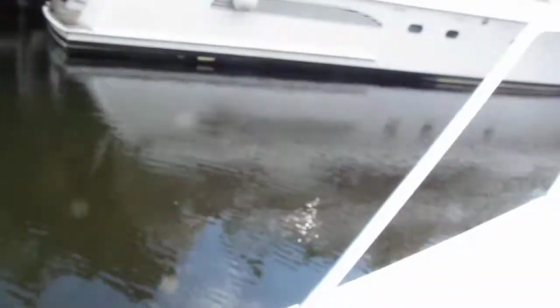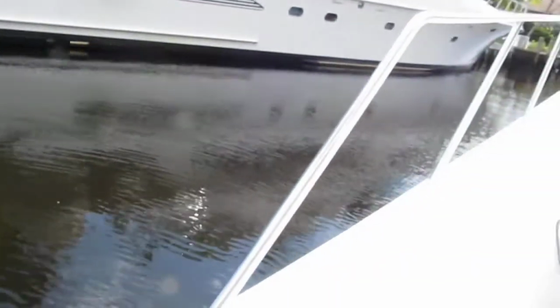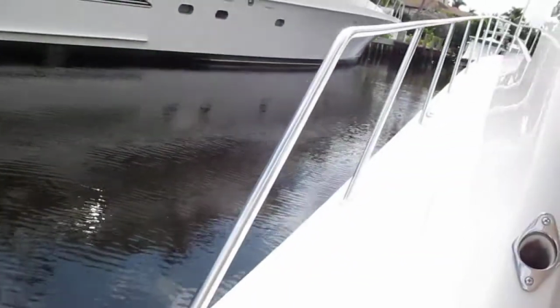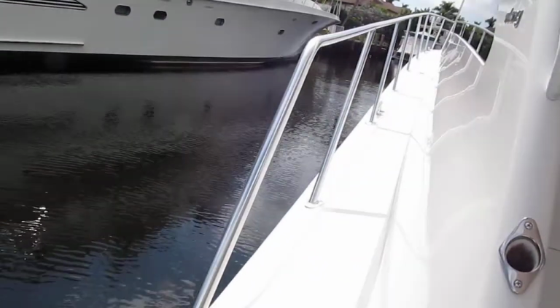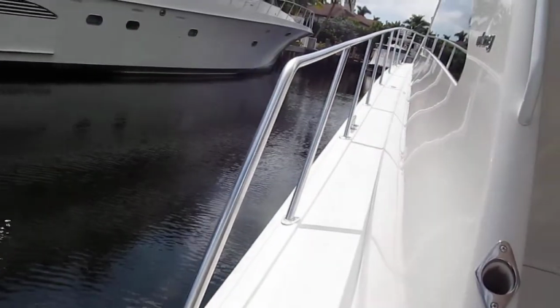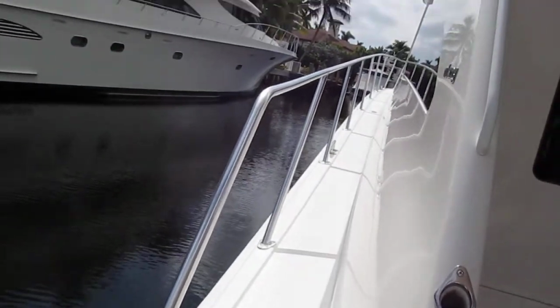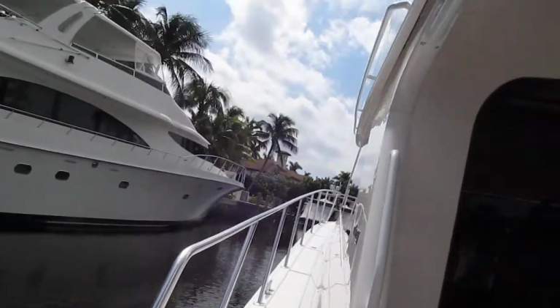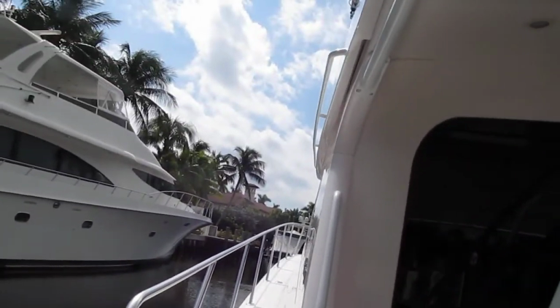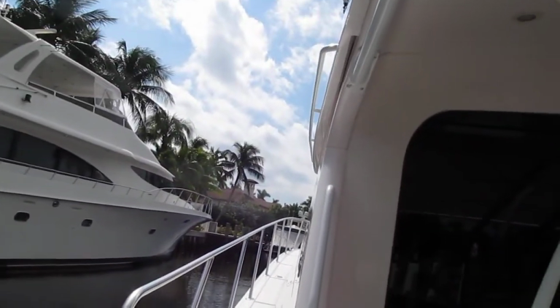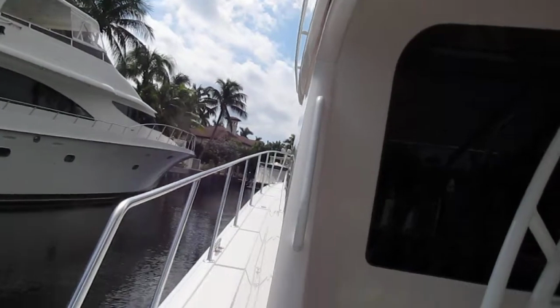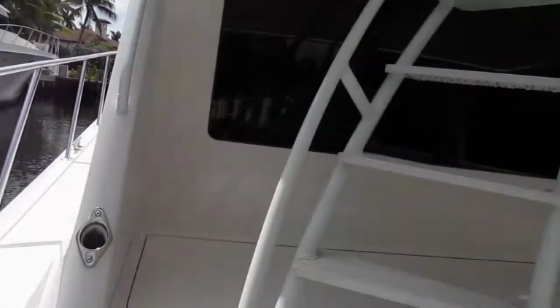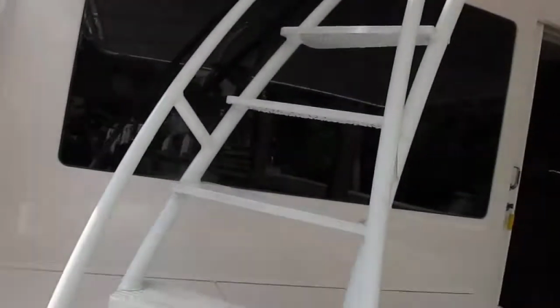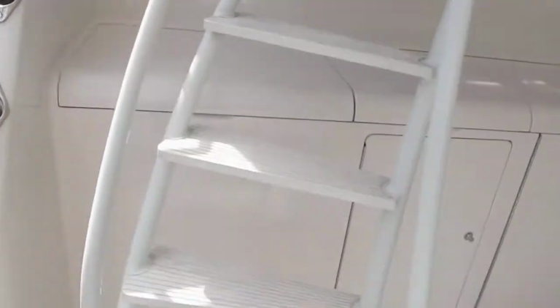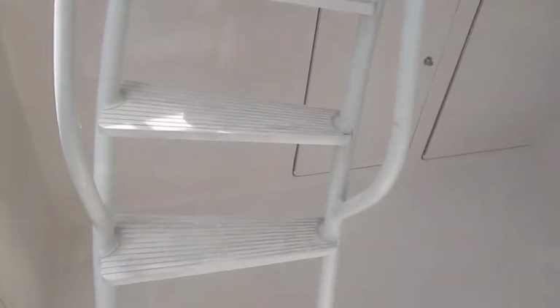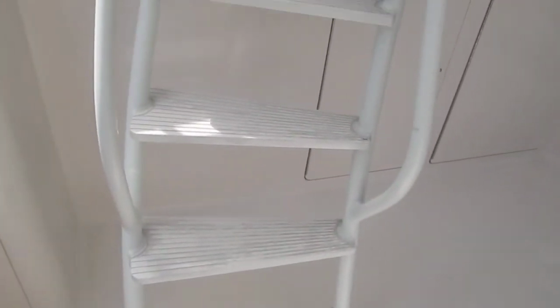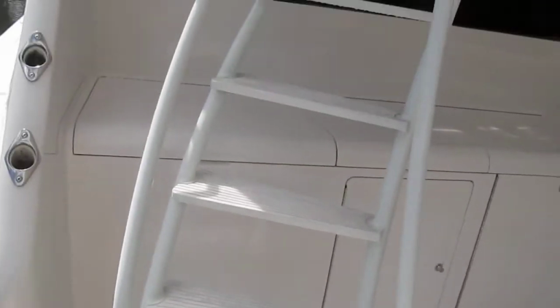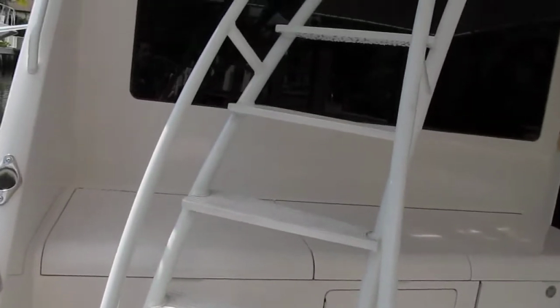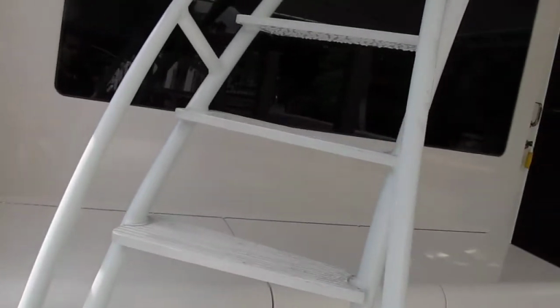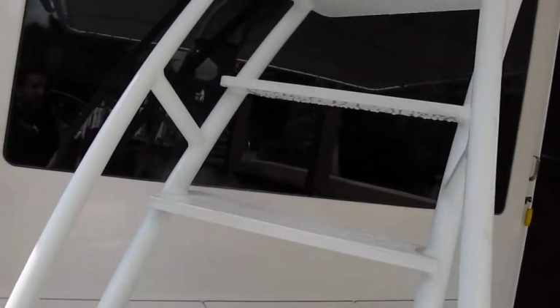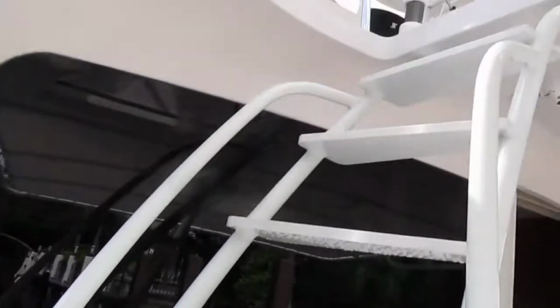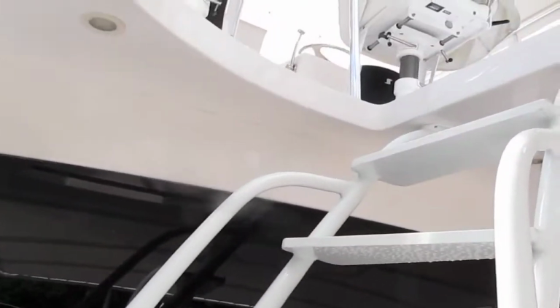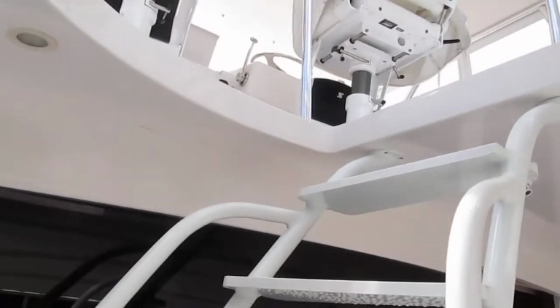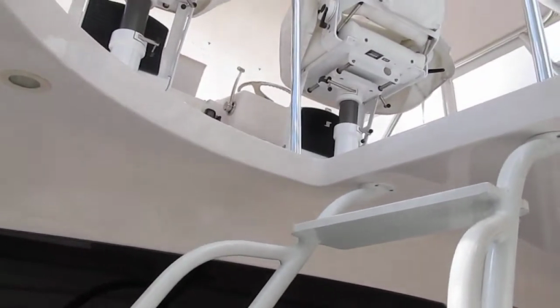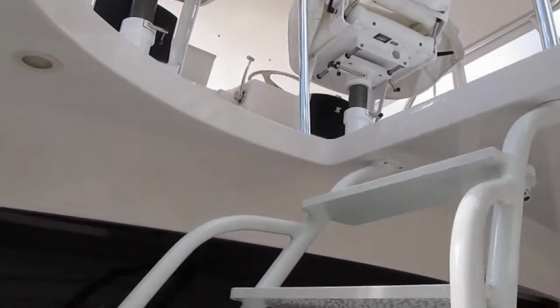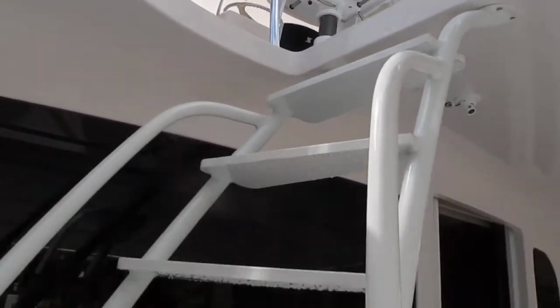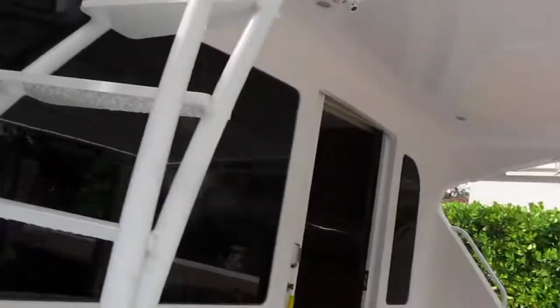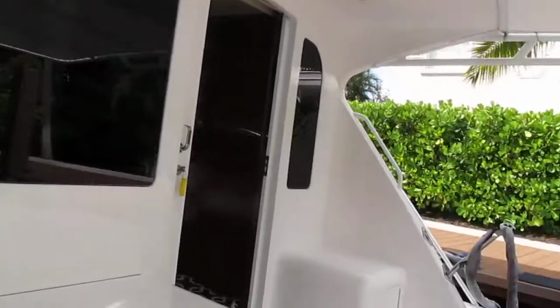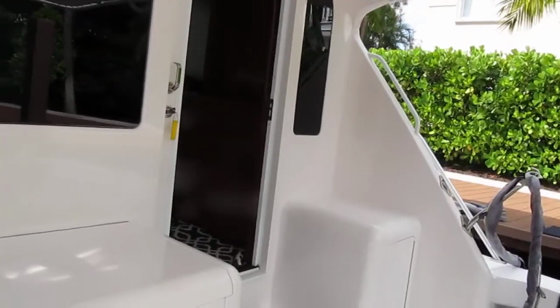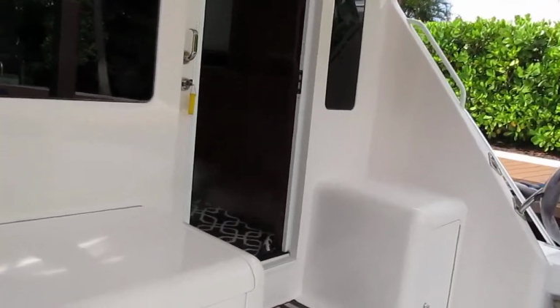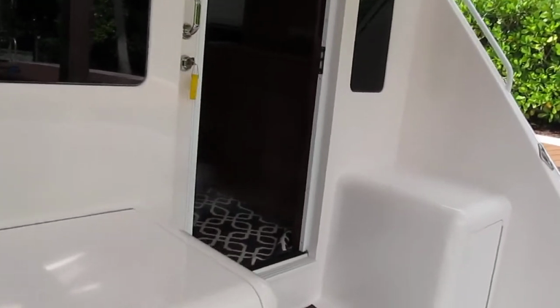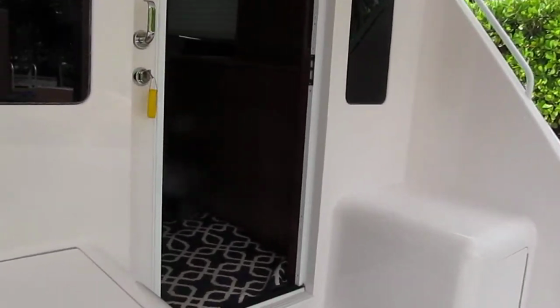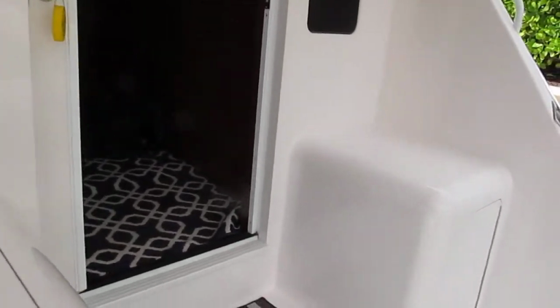Like I said, huge walk-arounds, hand-holds, and a nice staircase. The electronics up top are great — I'll go up there later. Good electronics, good visibility forward and aft.